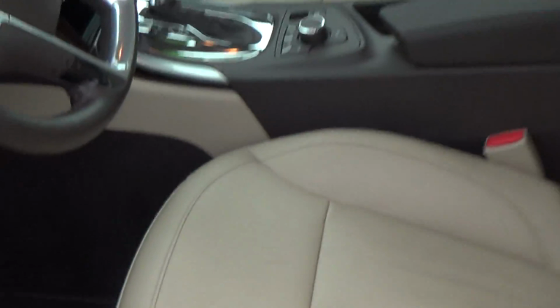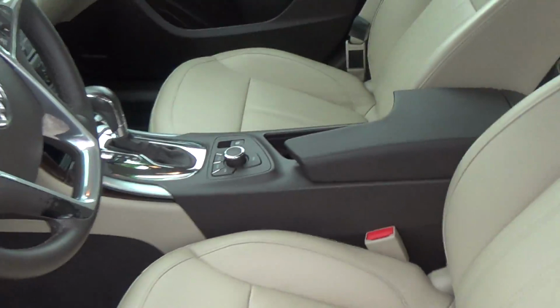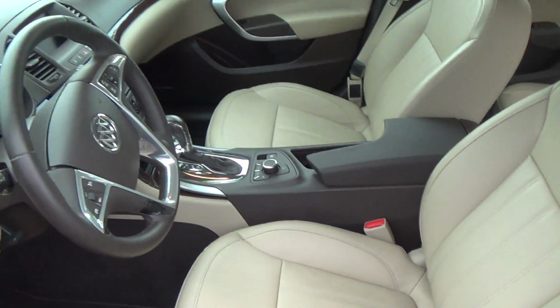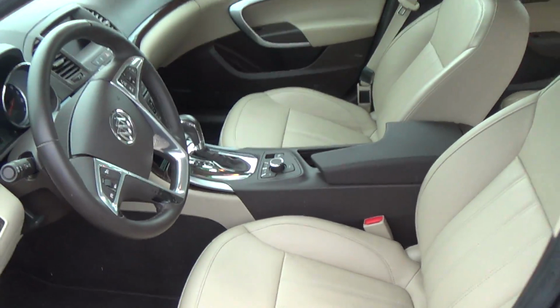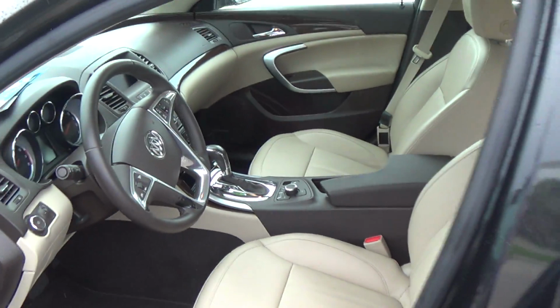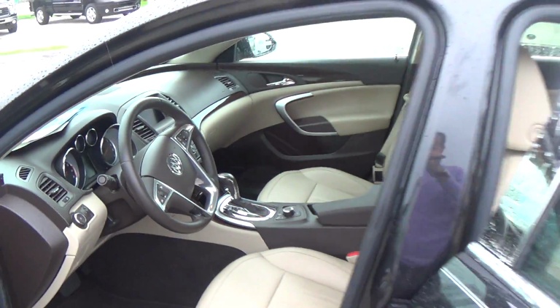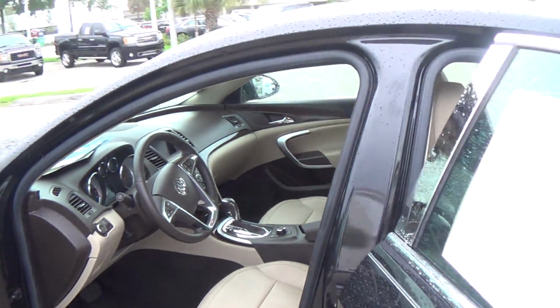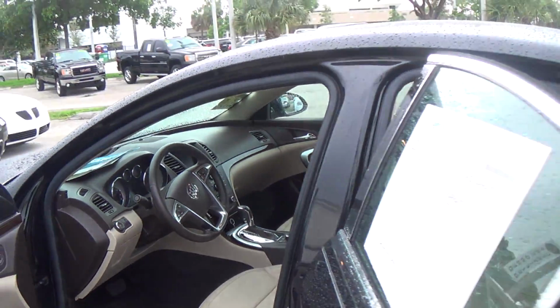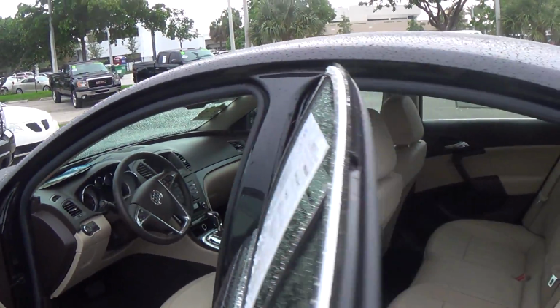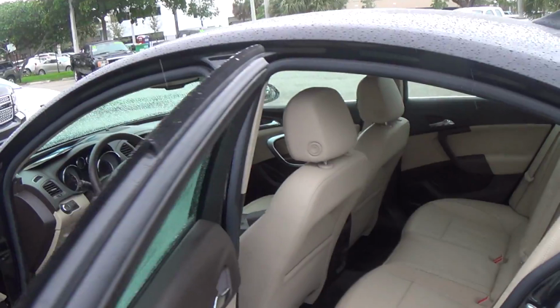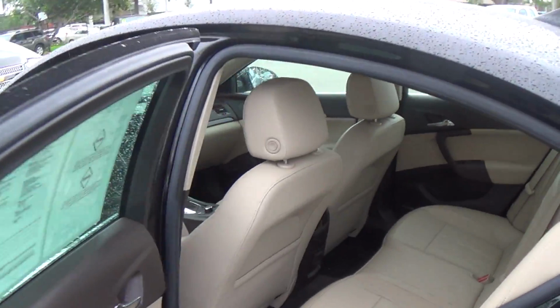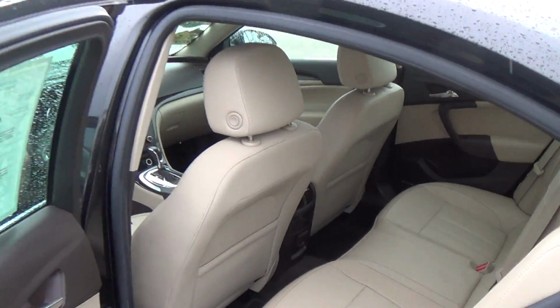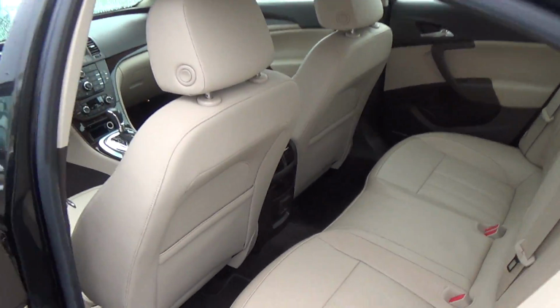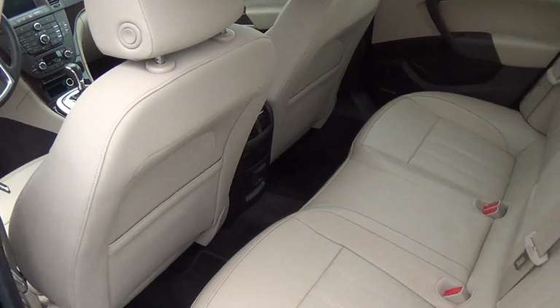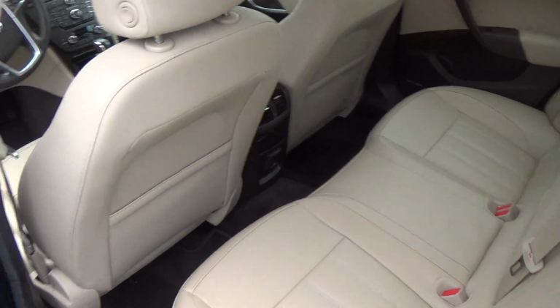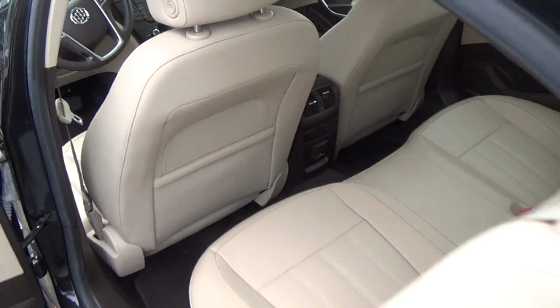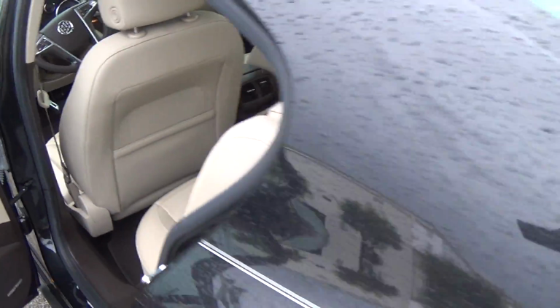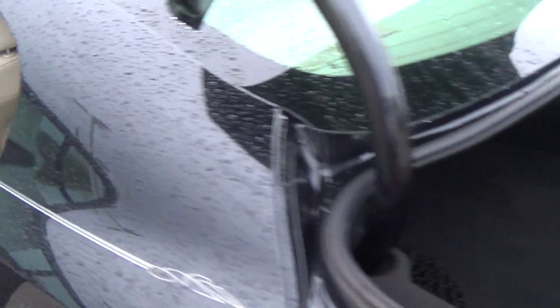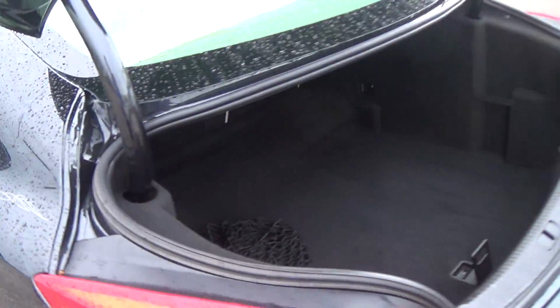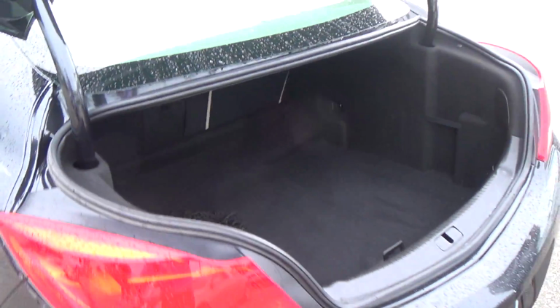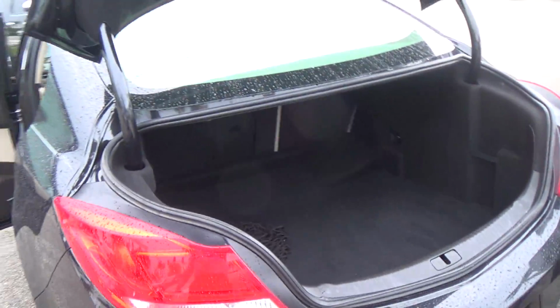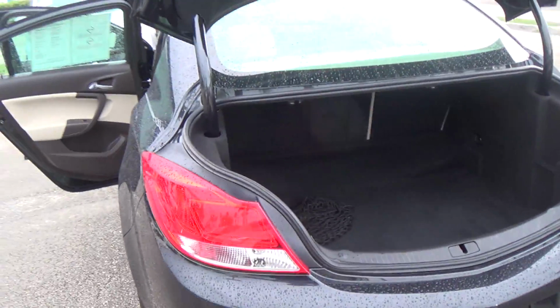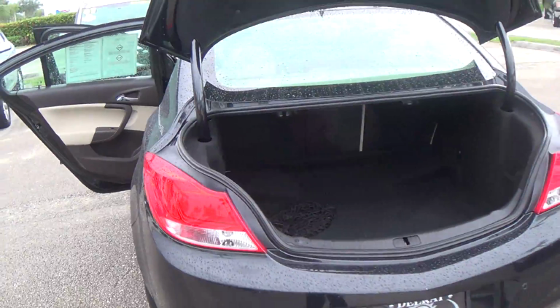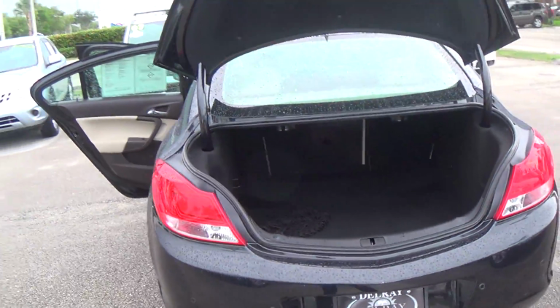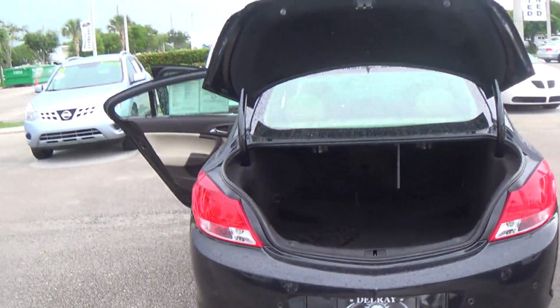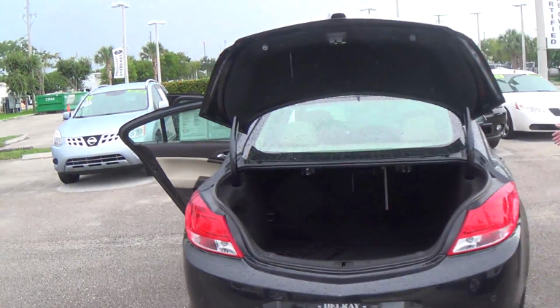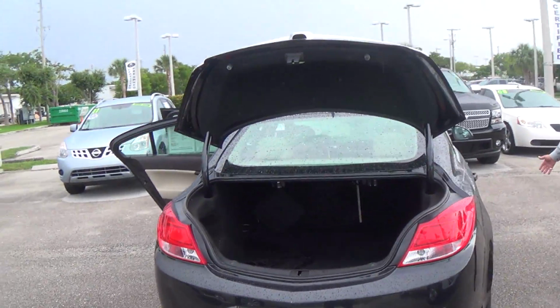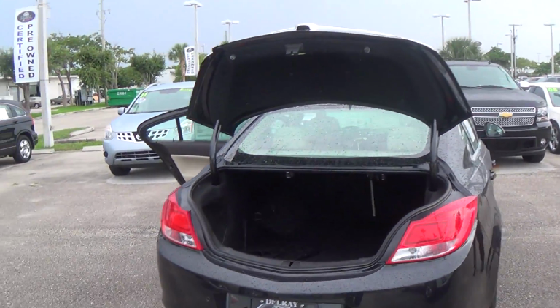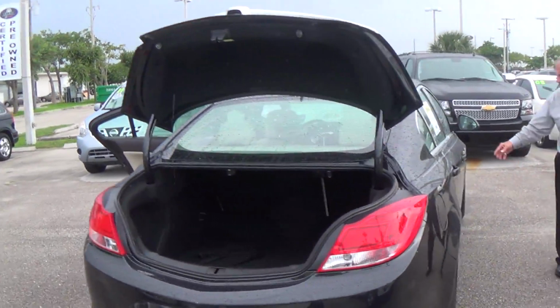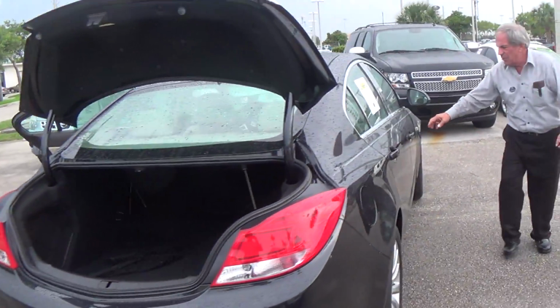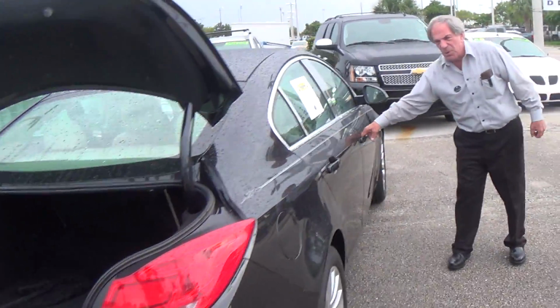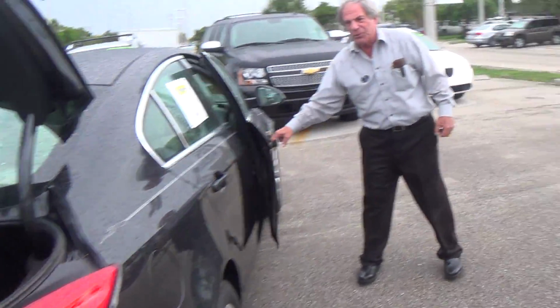Absolutely beautiful car, priced right — something I know you'd love to have in your driveway. I'm going to come around and show you the trunk, which I already opened for you. You can see the passenger side right here, which is absolutely beautiful too.